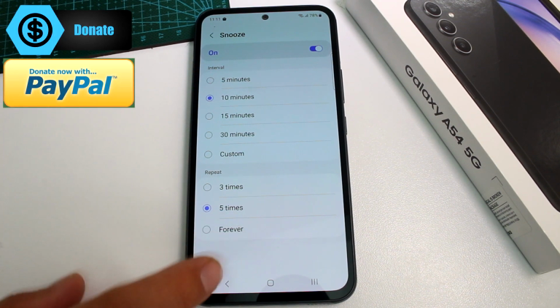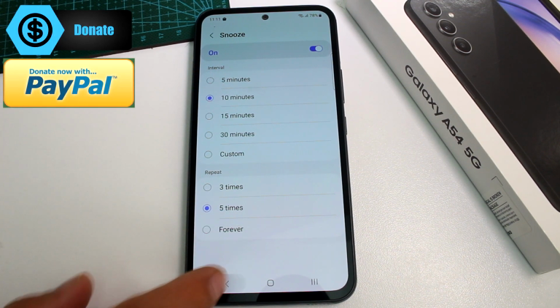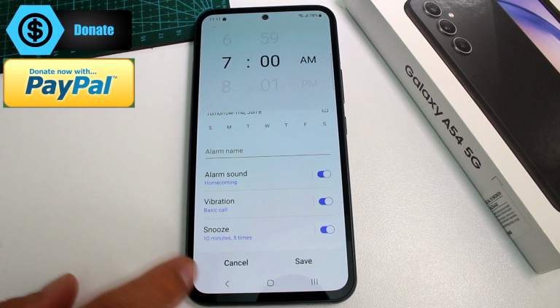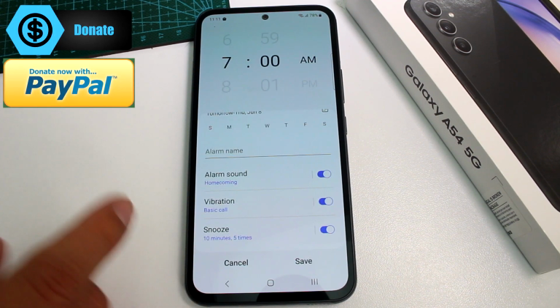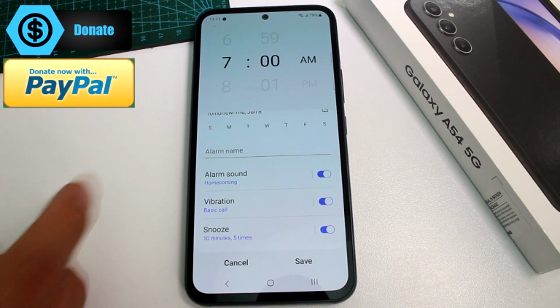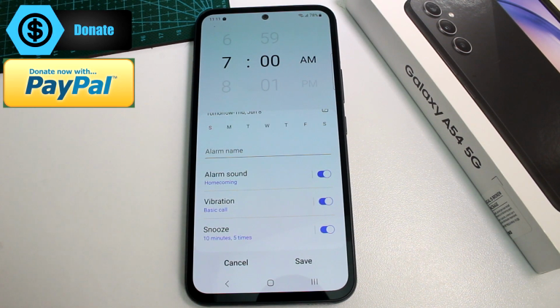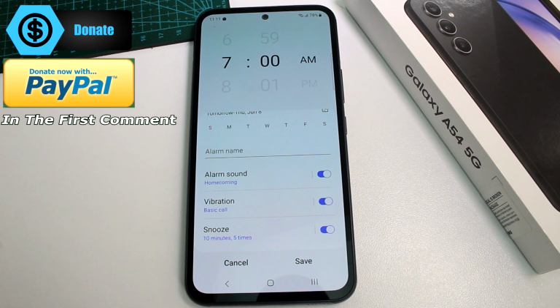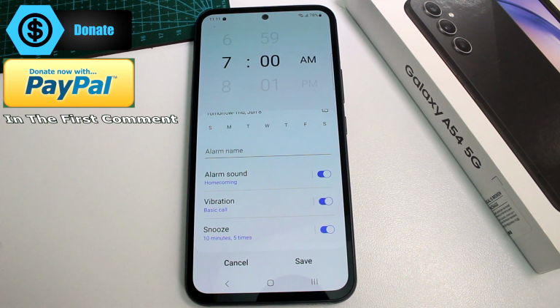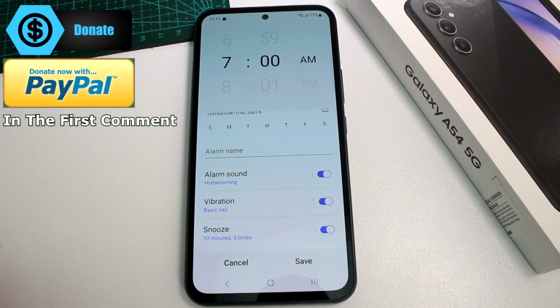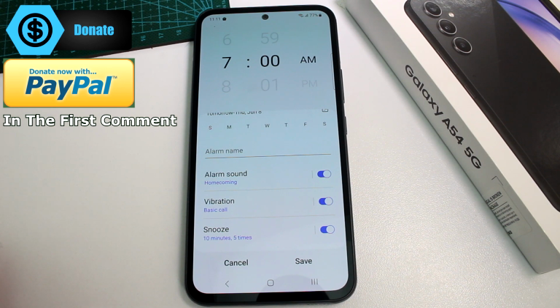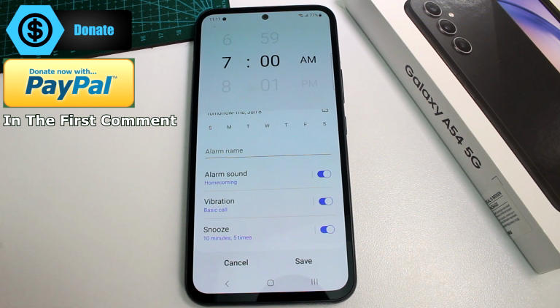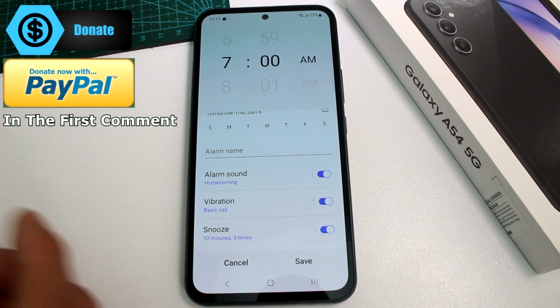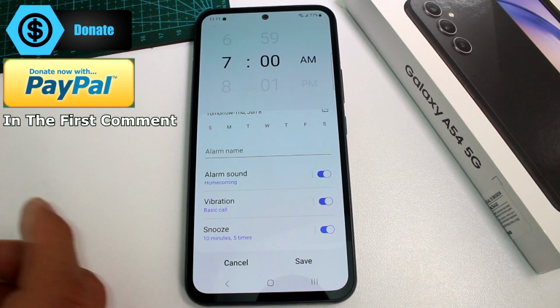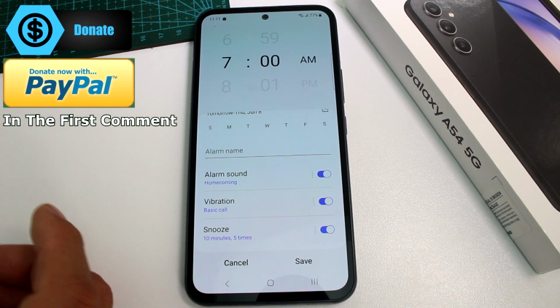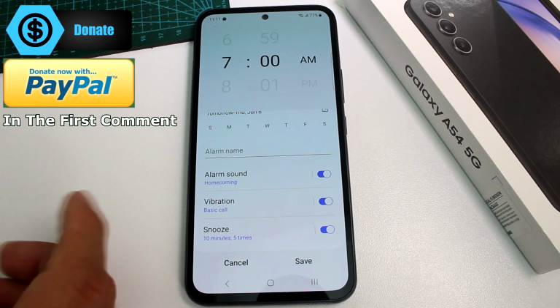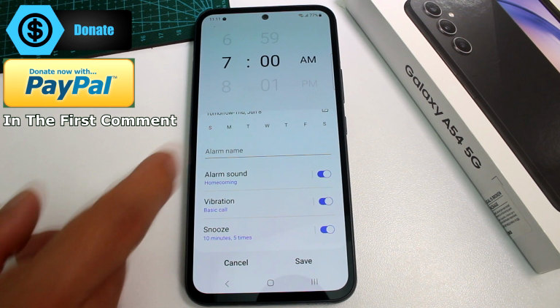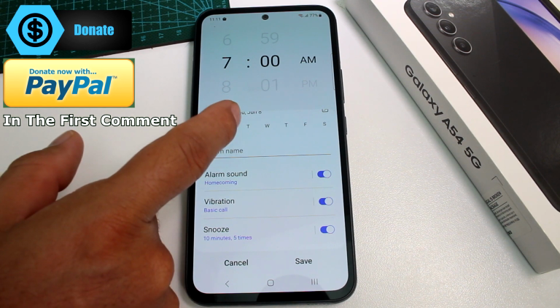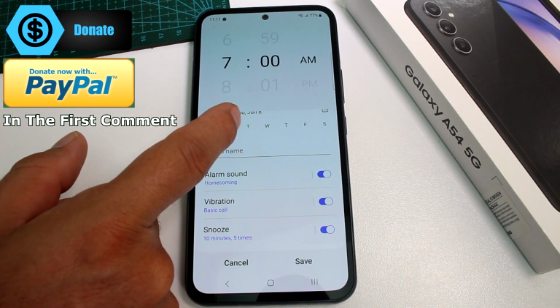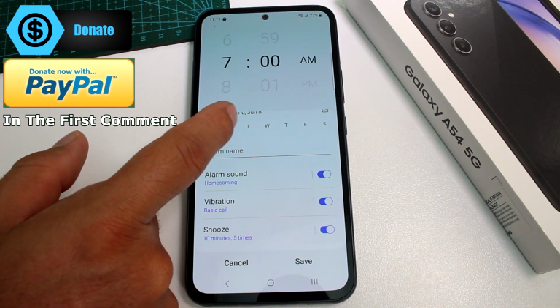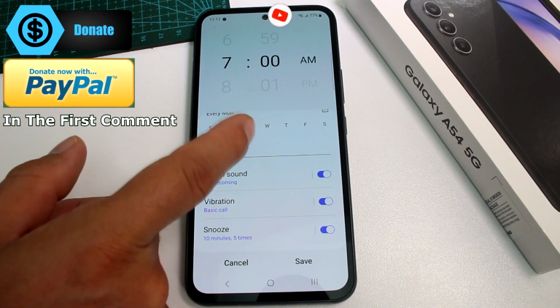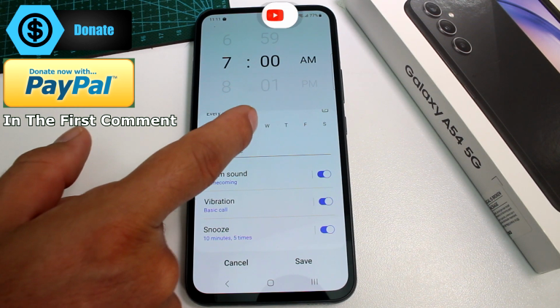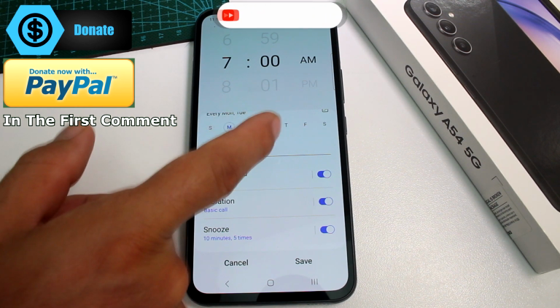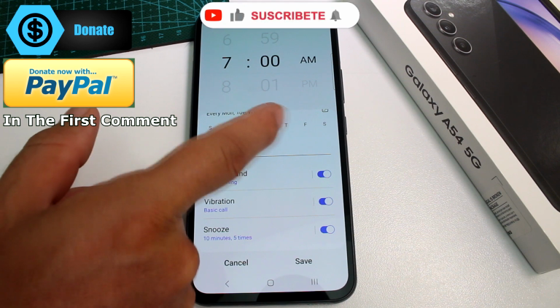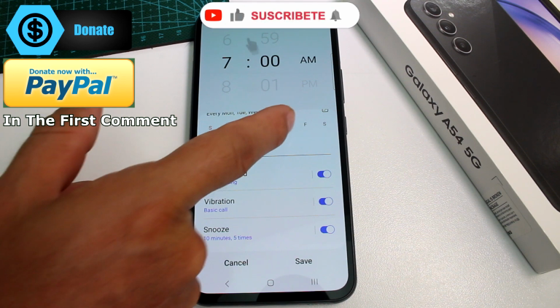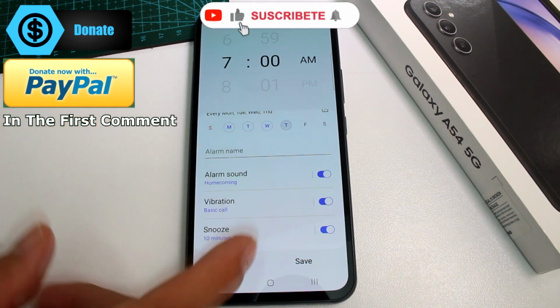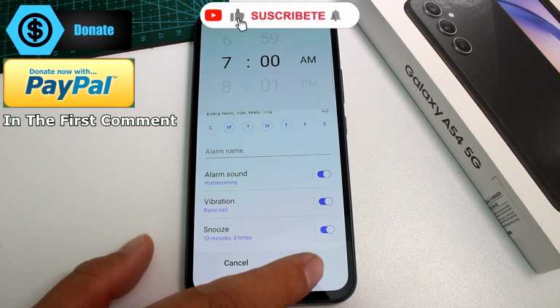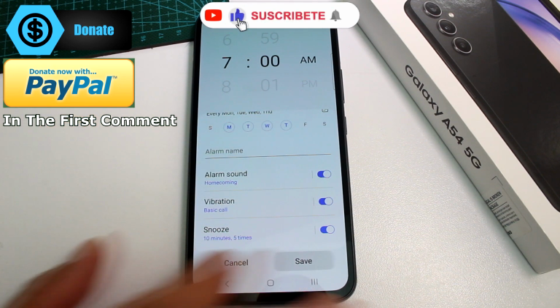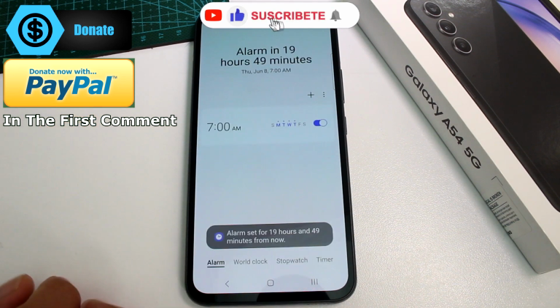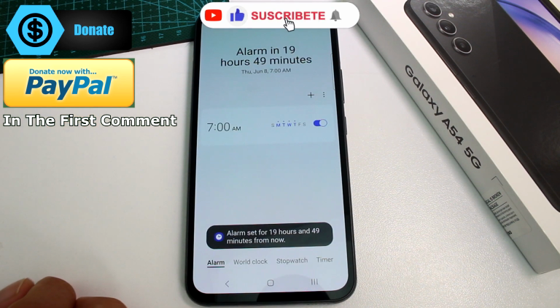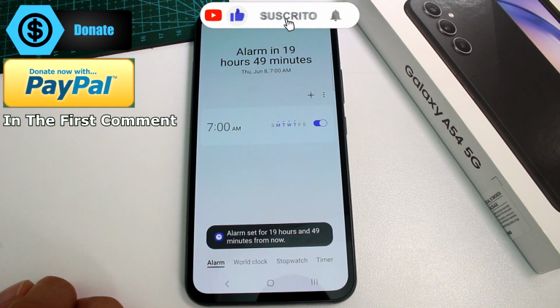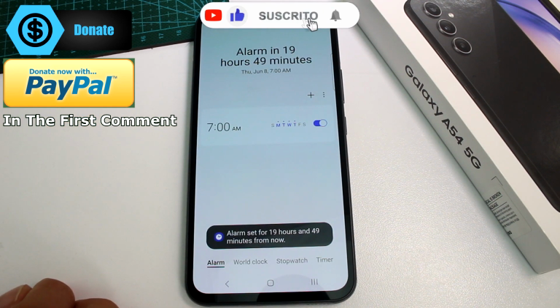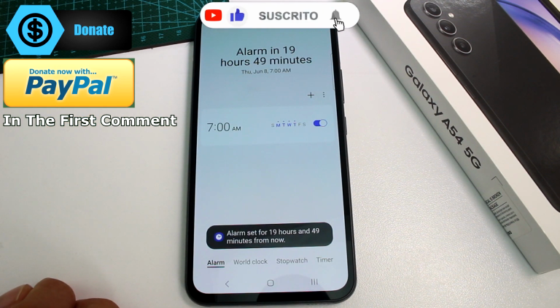And then, very important, if you want your alarm to be a weekly alarm, you're going to select the days you want the alarm to sound. You're going to go to Save, and that's all you have to do.